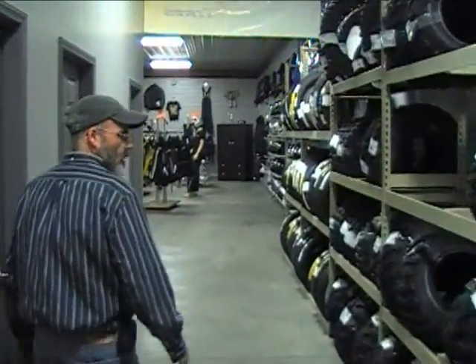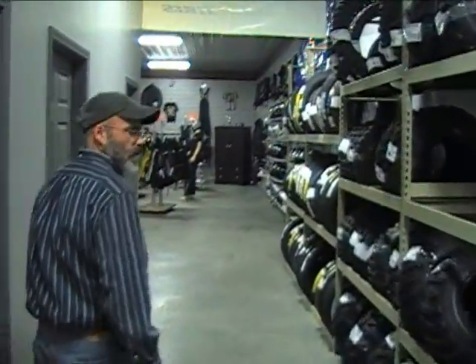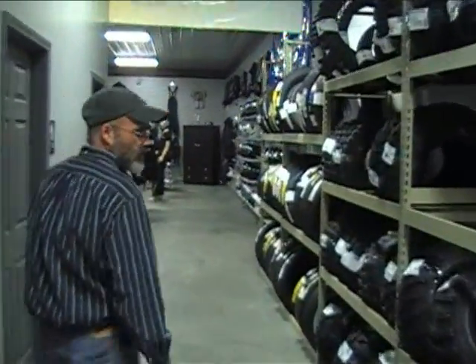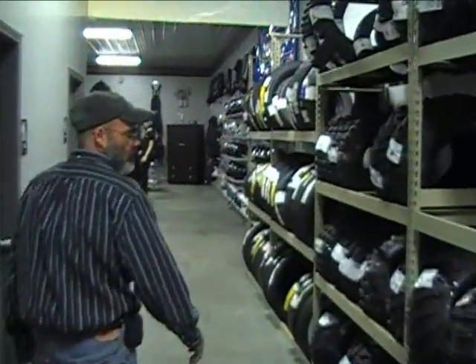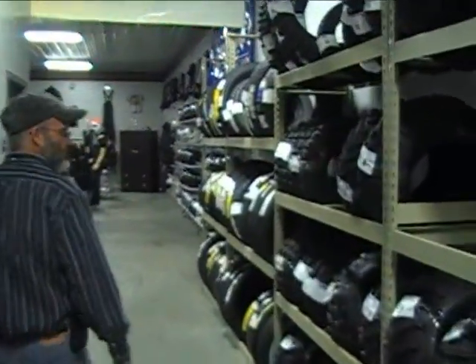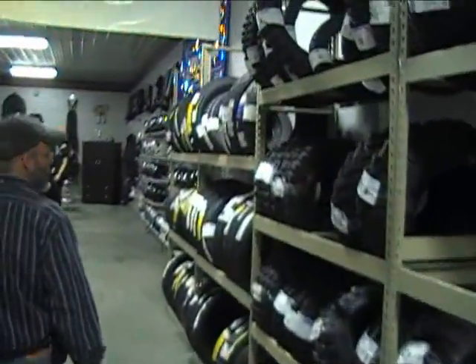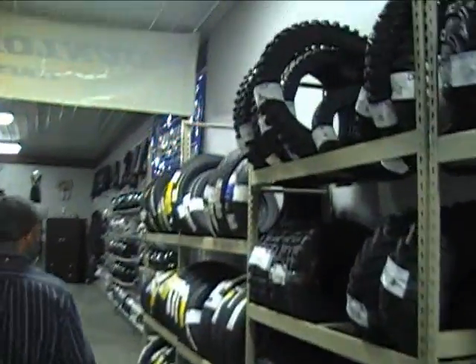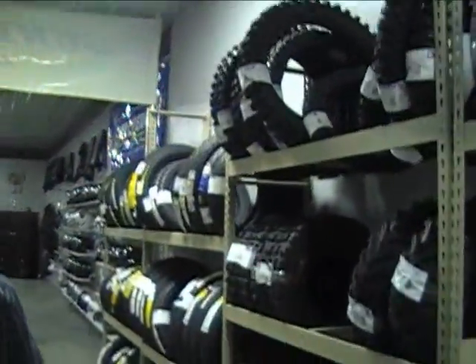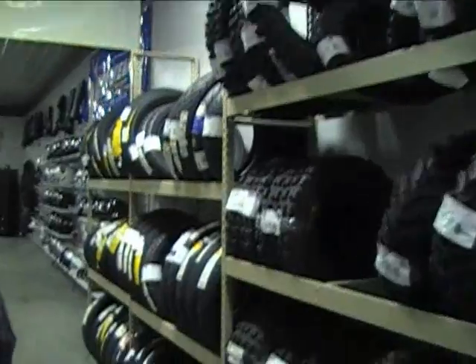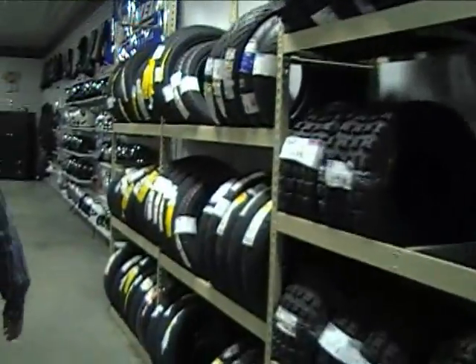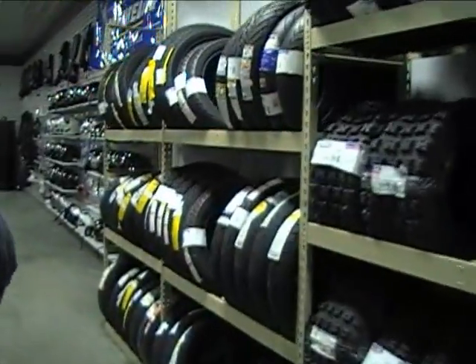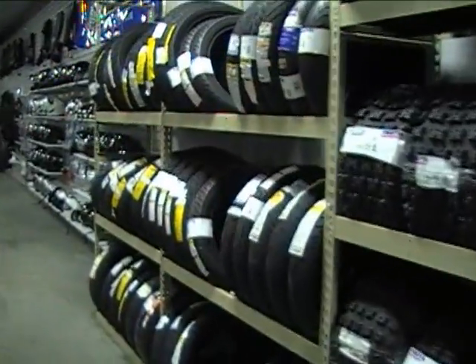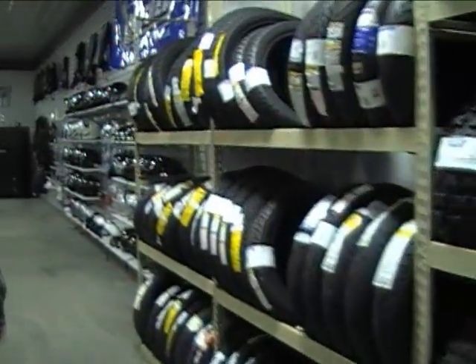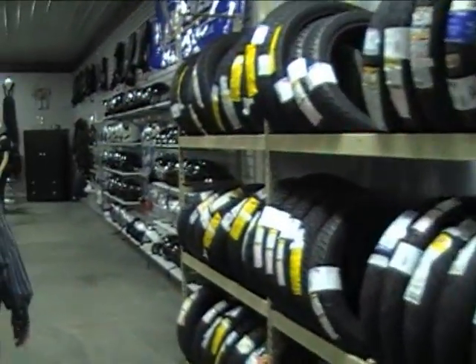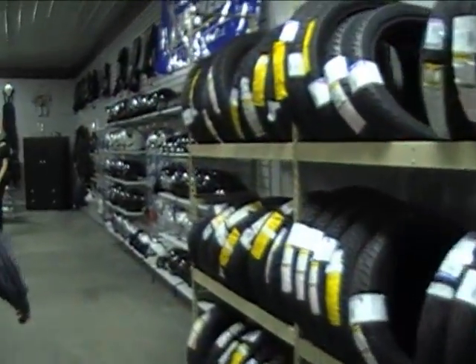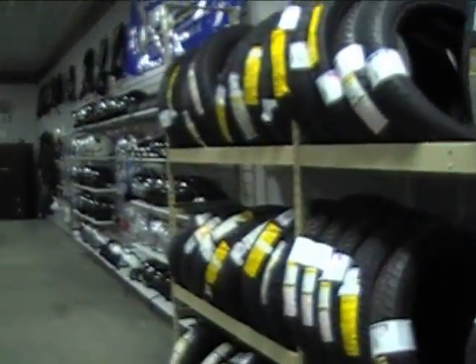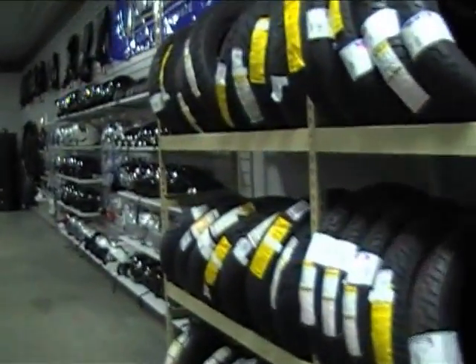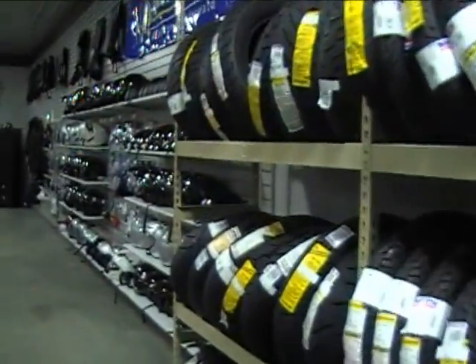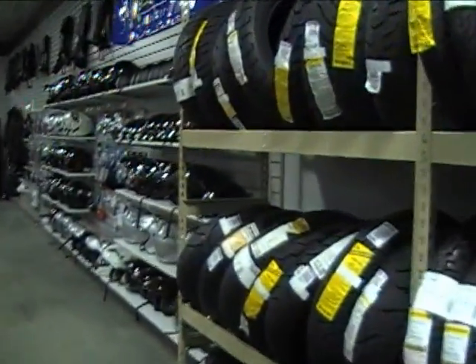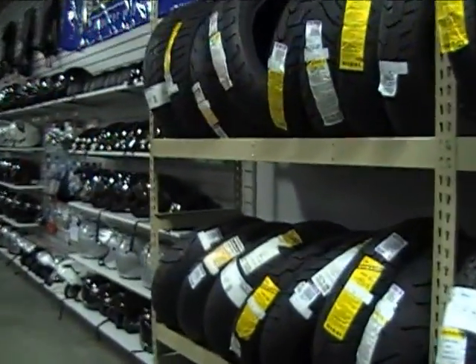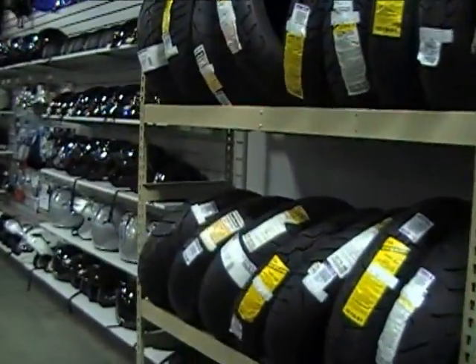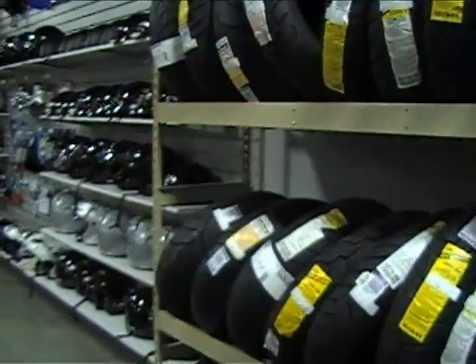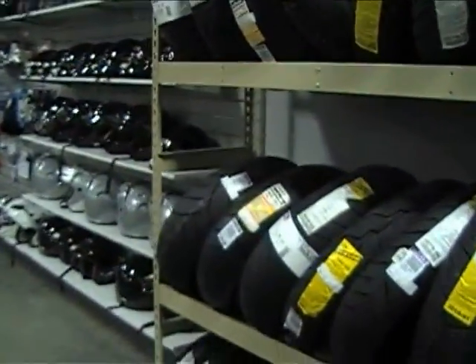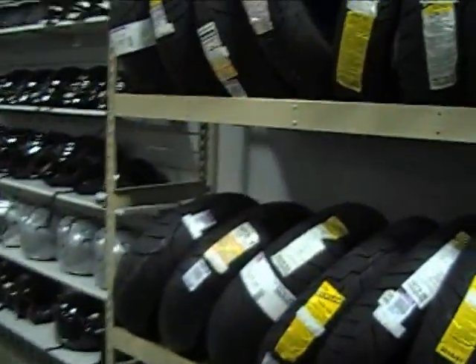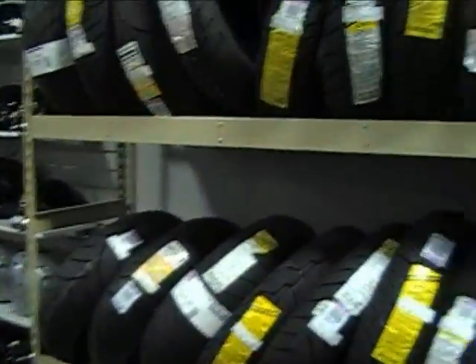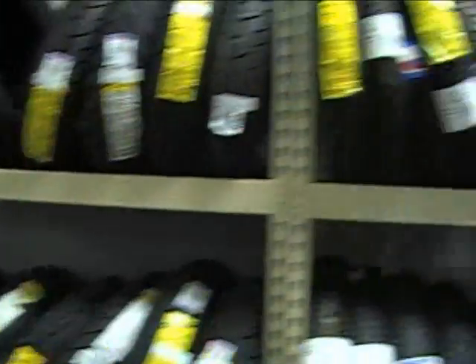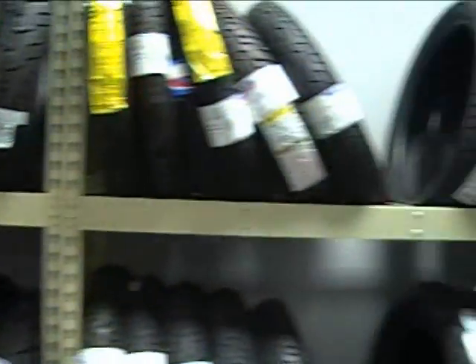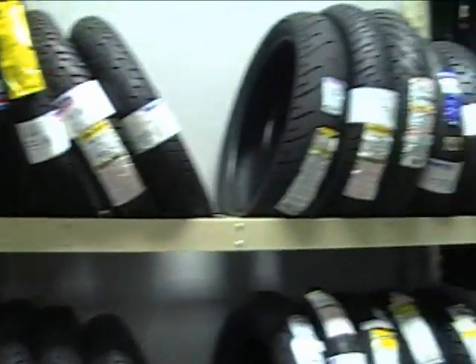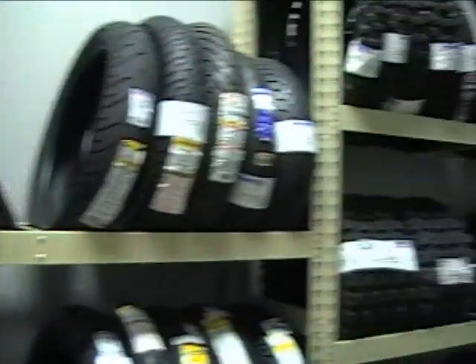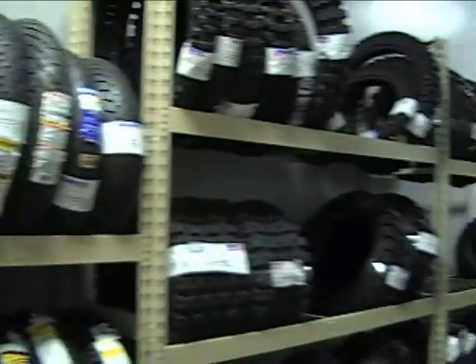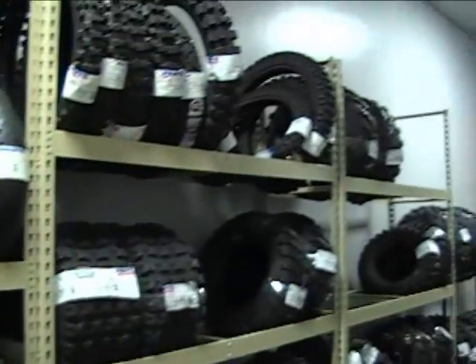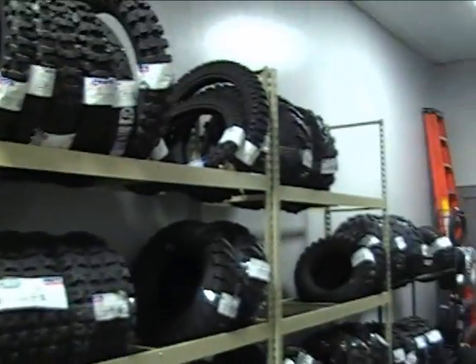We've got a lot of tires here in our tire department. We've got tires for about everything — tires for Harleys, tires for Hondas, tires for street bikes, dirt bikes, four wheelers. Got a little bit of everything in our tire department.